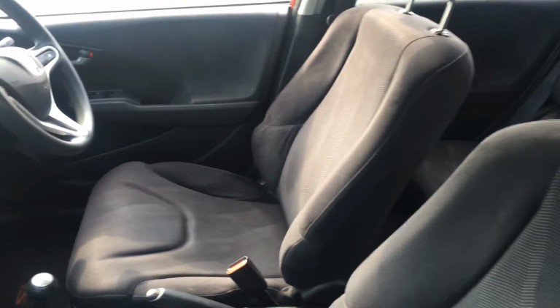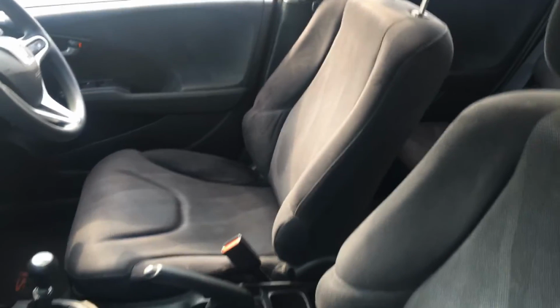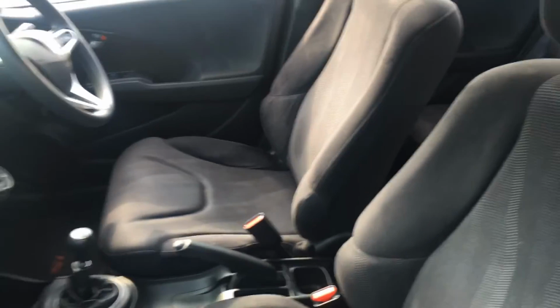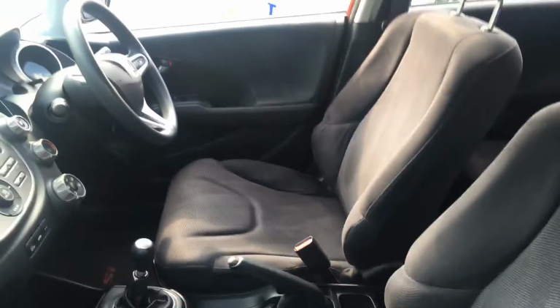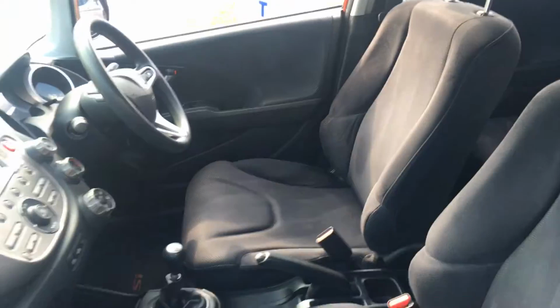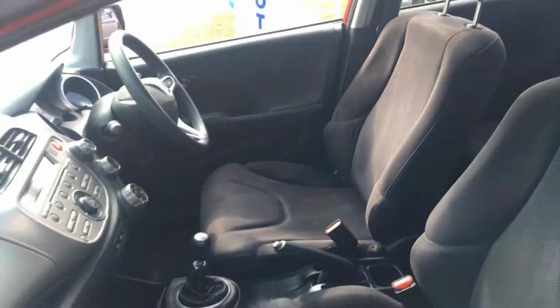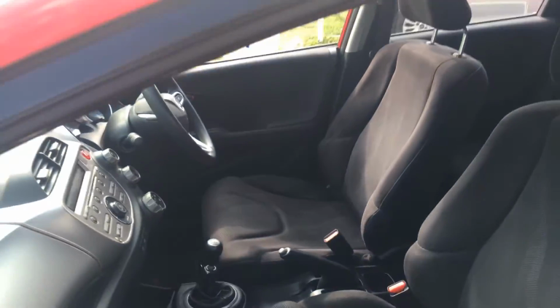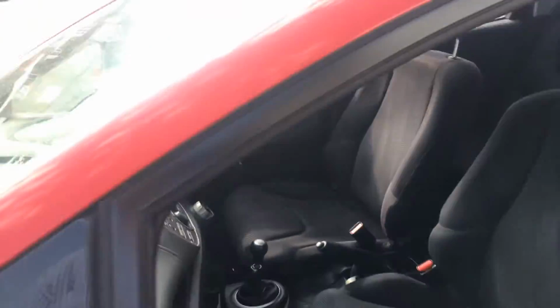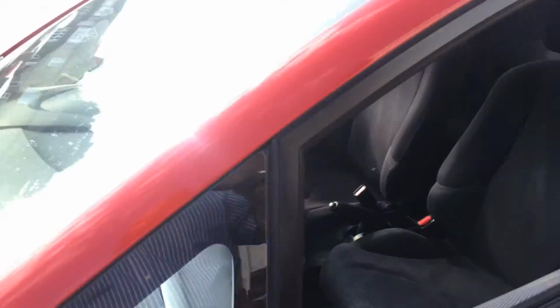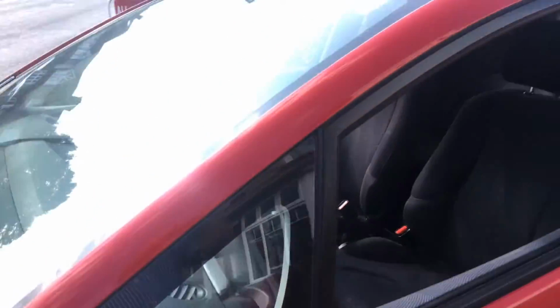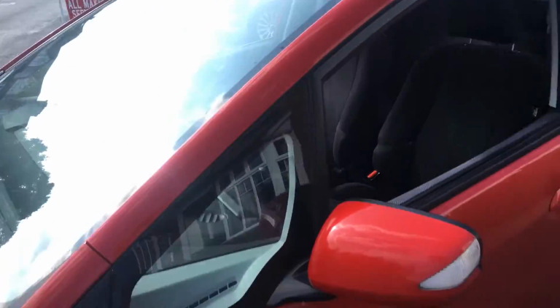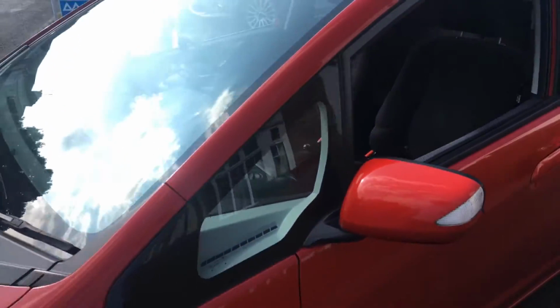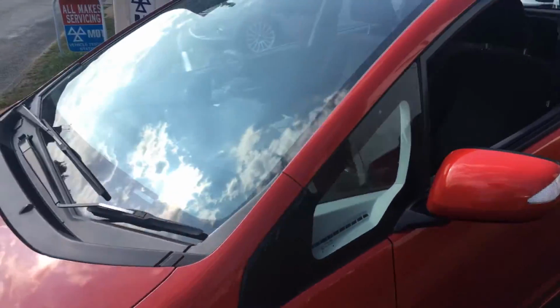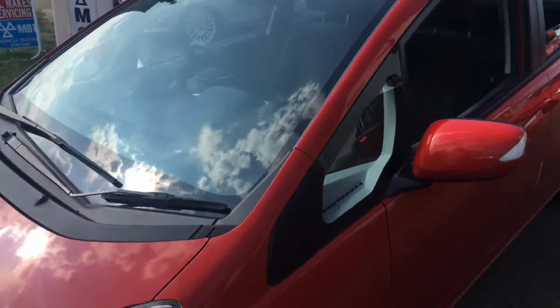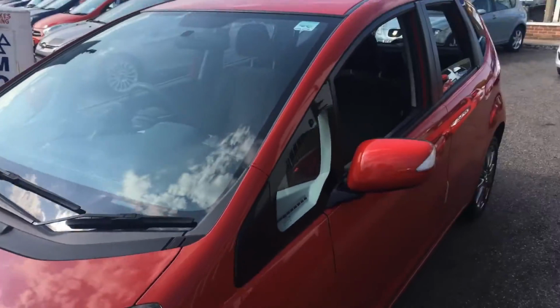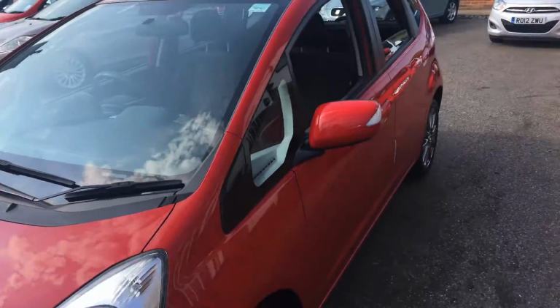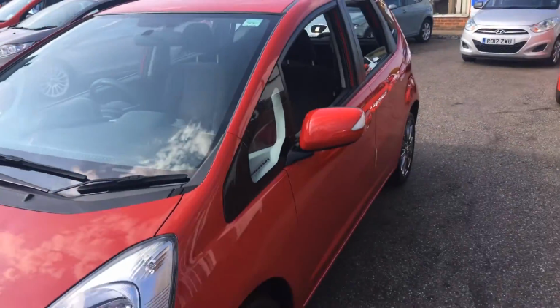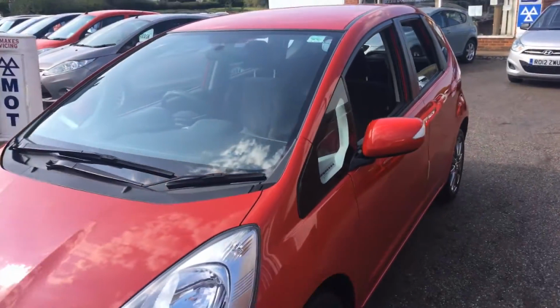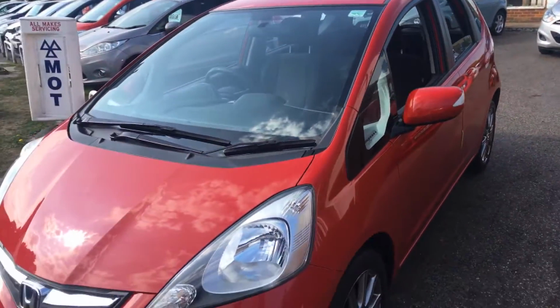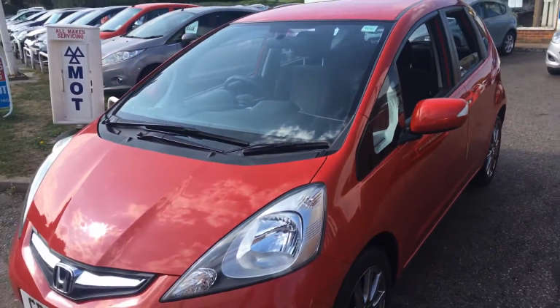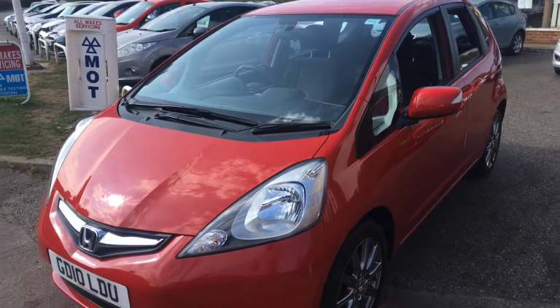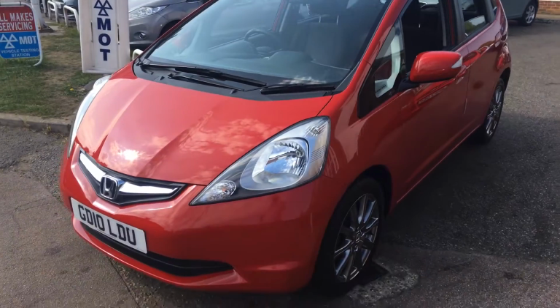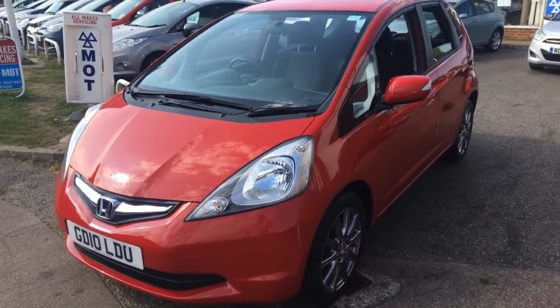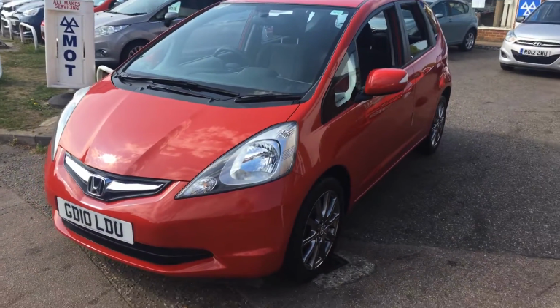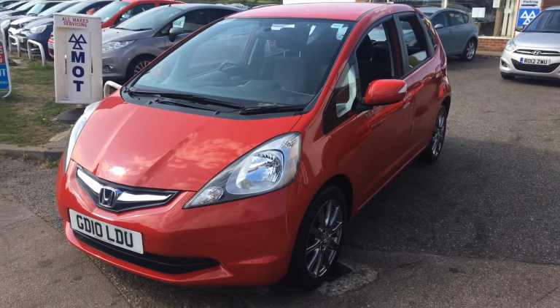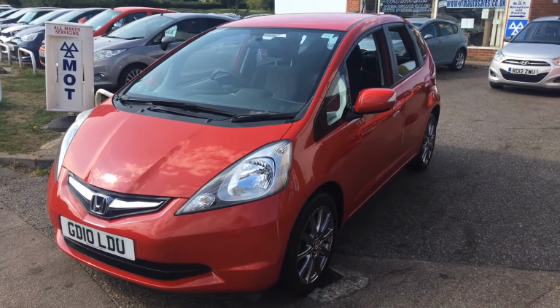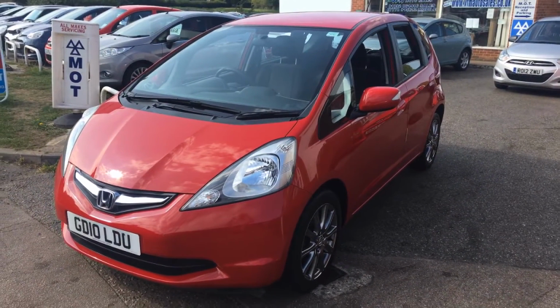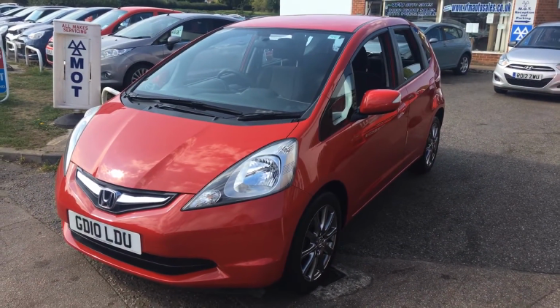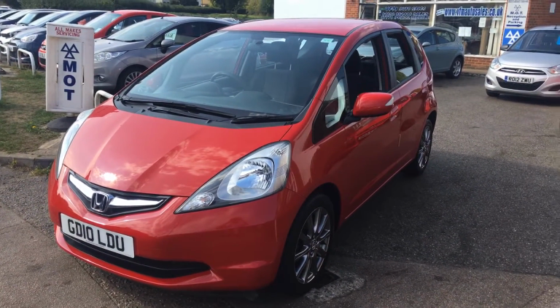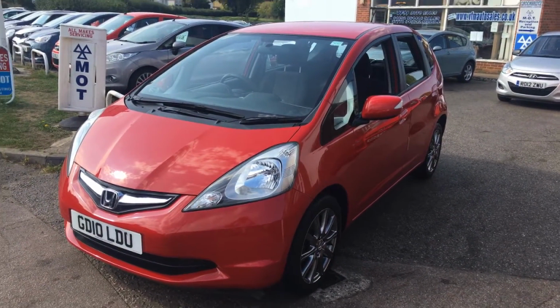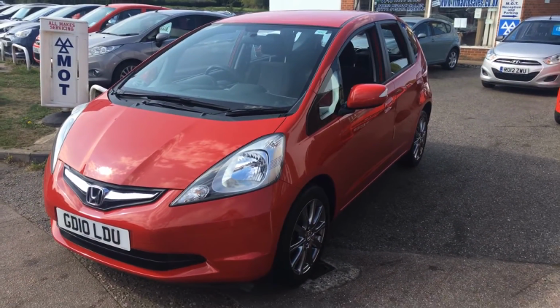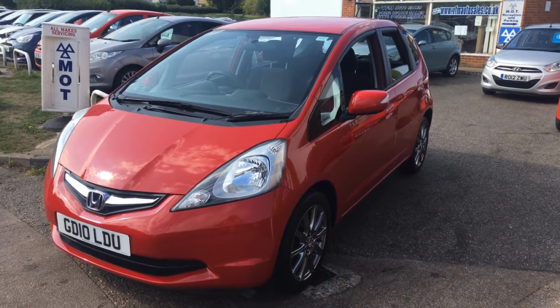It really is an awful lot of car — a lovely looking vehicle. If you'd like a test drive, we're open seven days a week. Bring along your driving licence and we look forward to getting you out in the car for a run. Thanks very much.